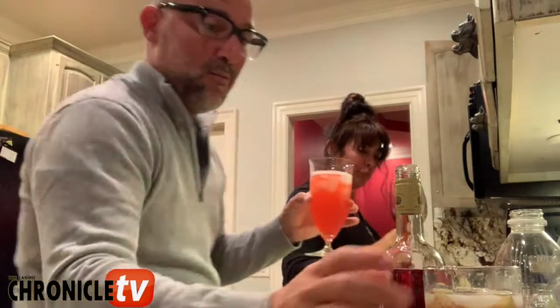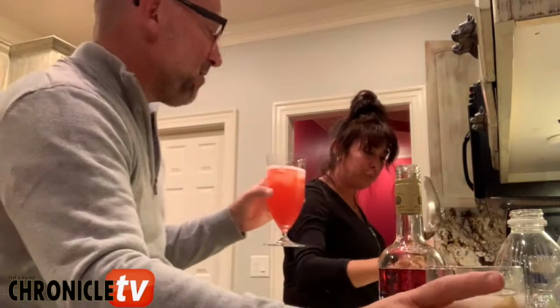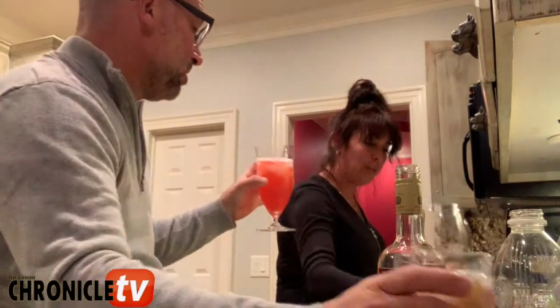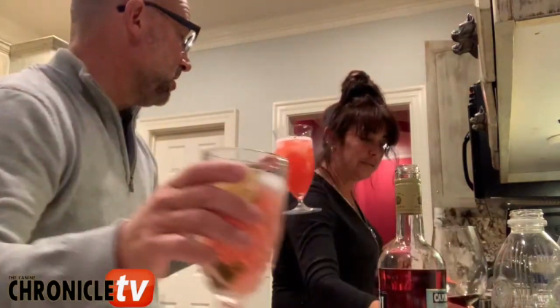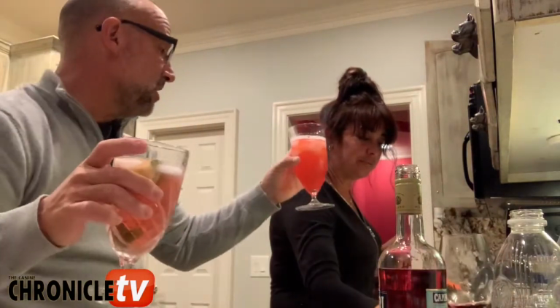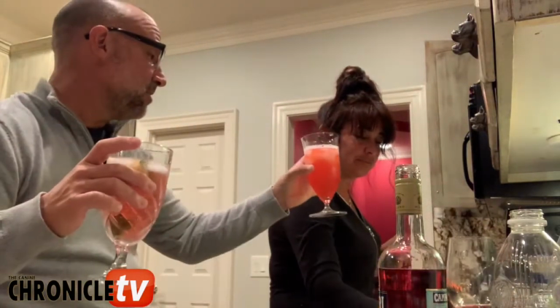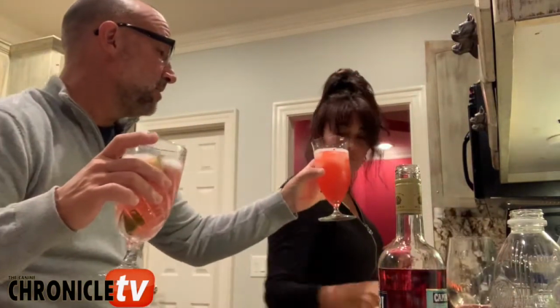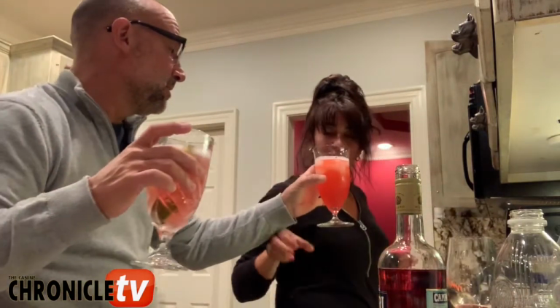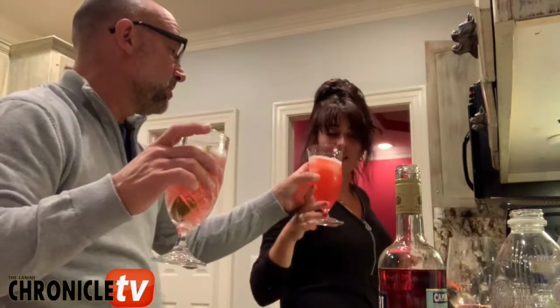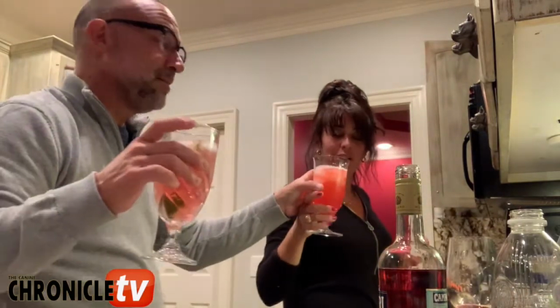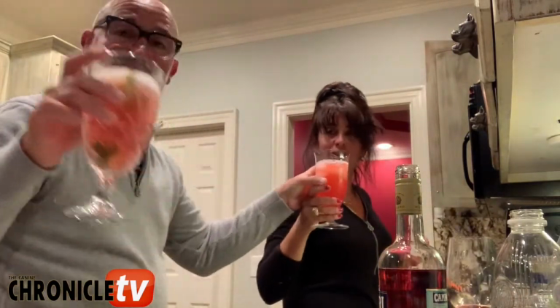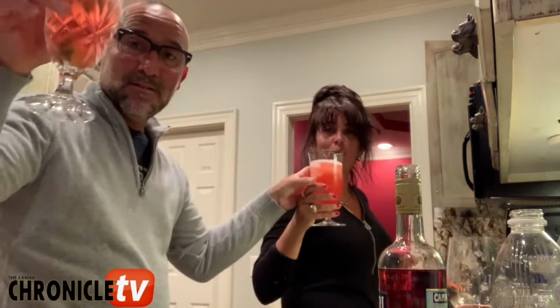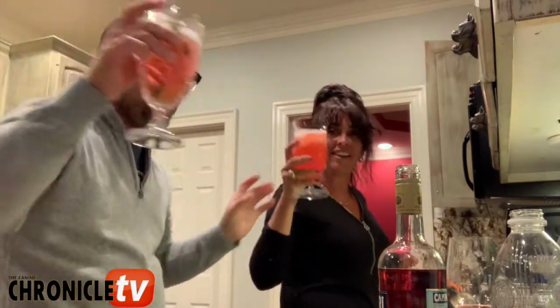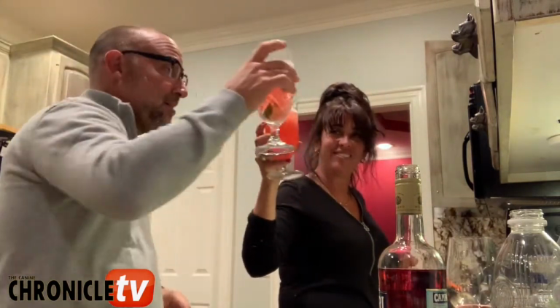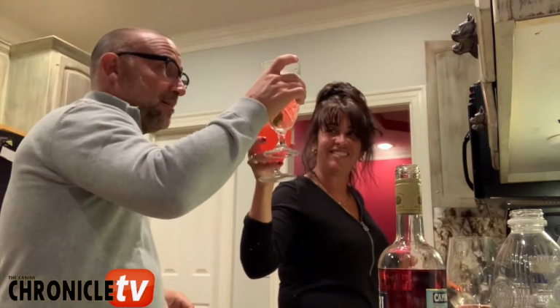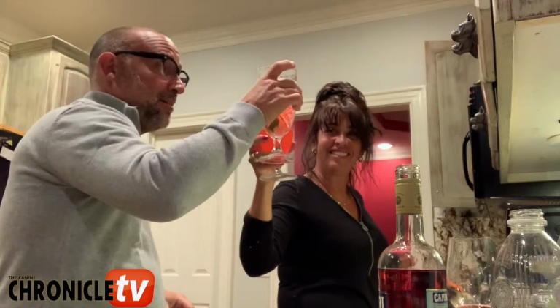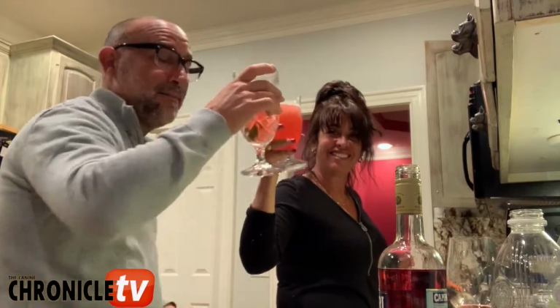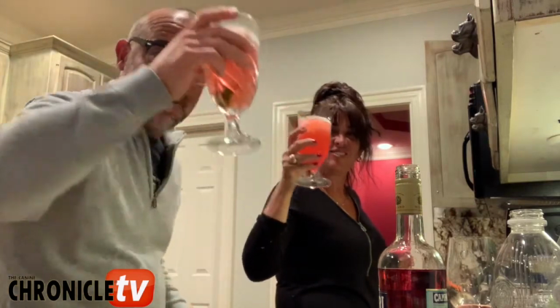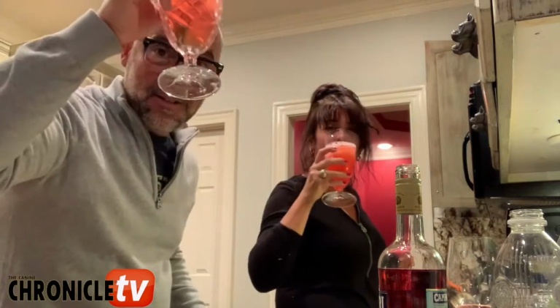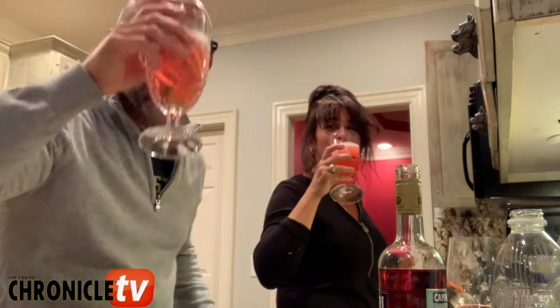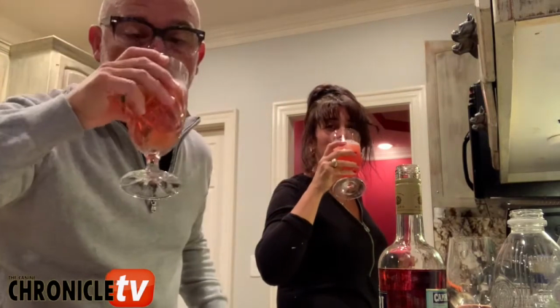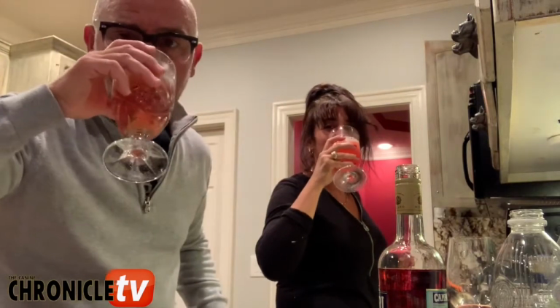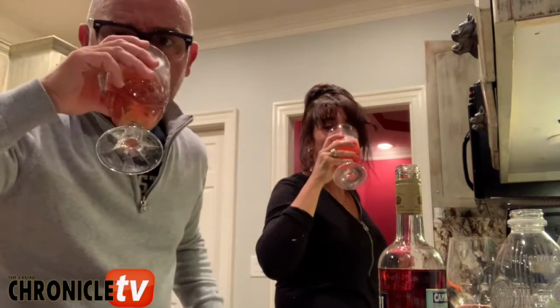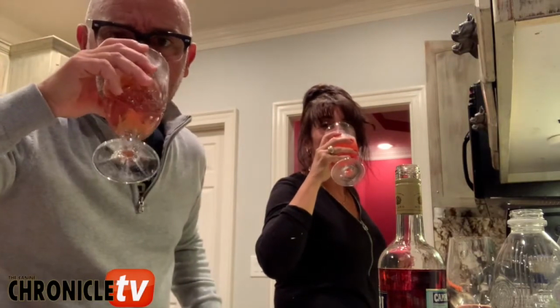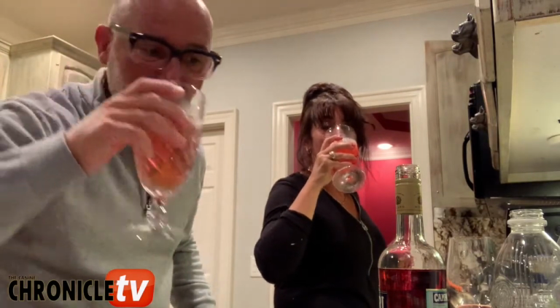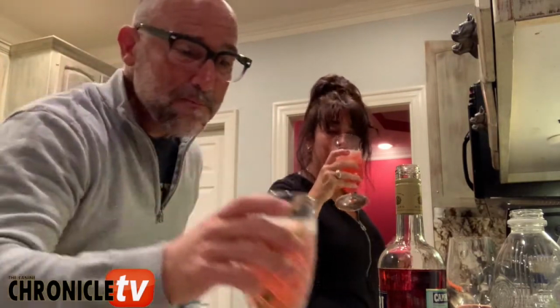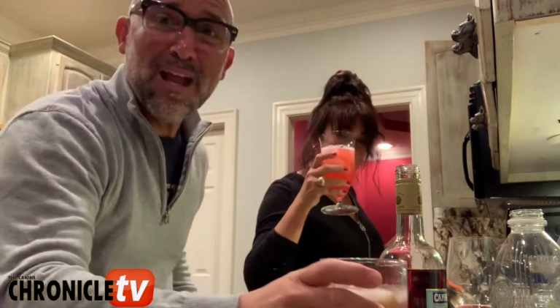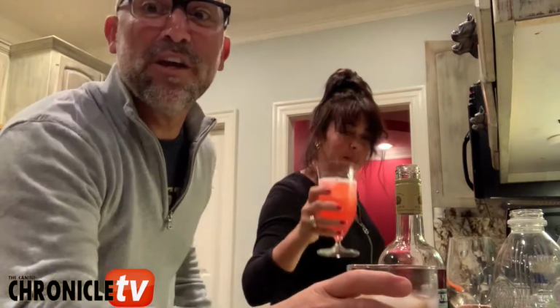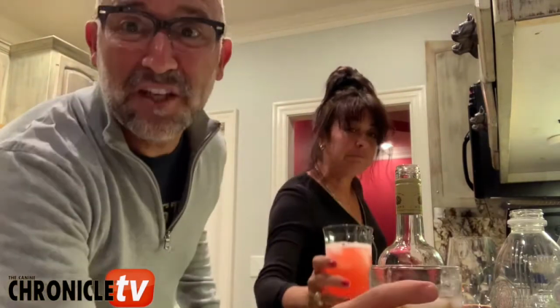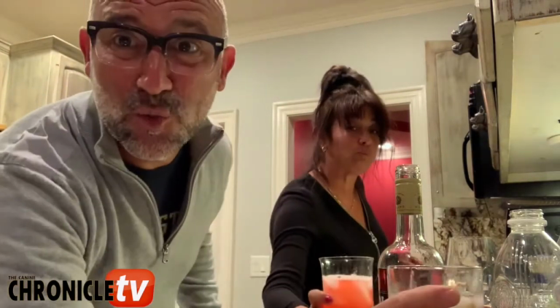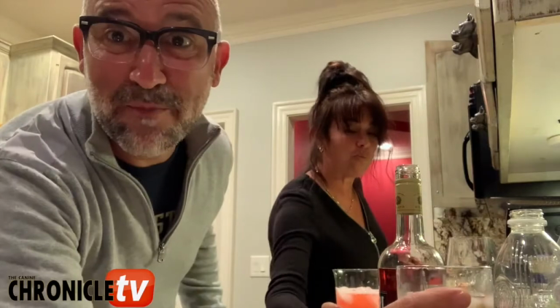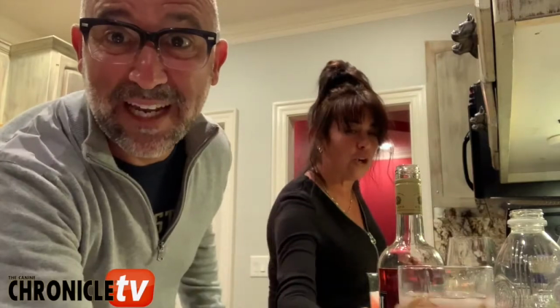We're gonna have a little cheers here, and we're gonna finish soon the empanadas.